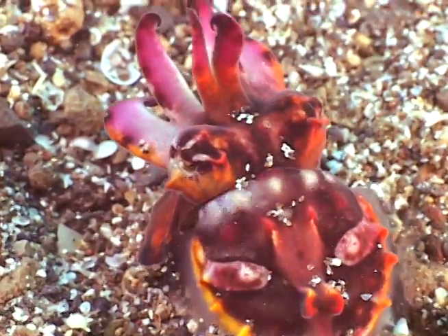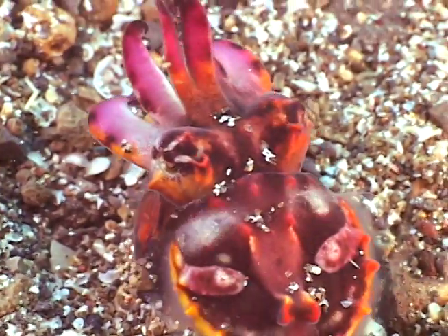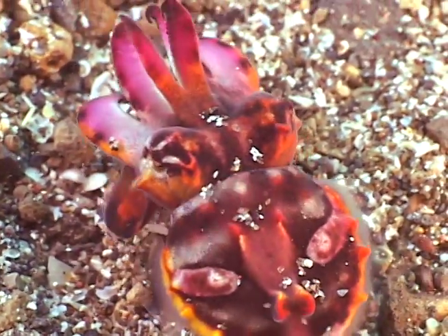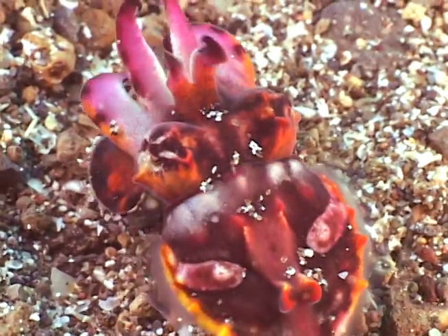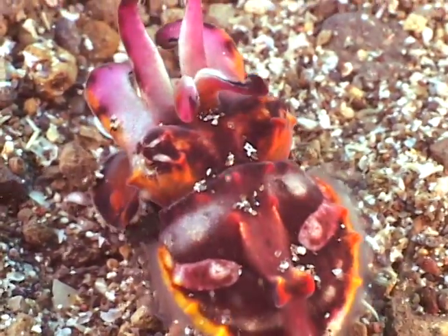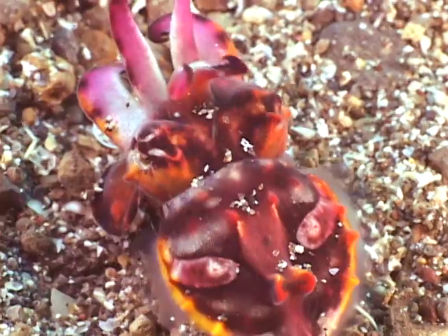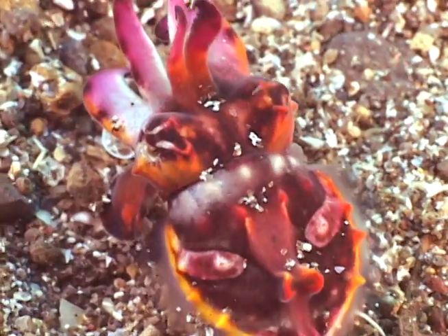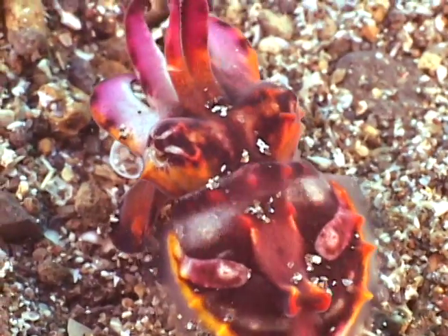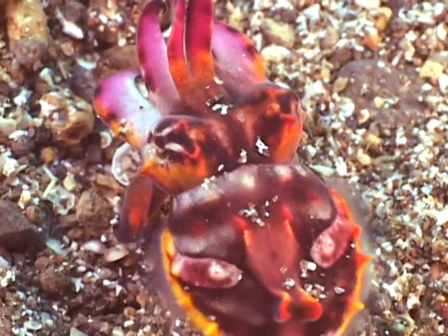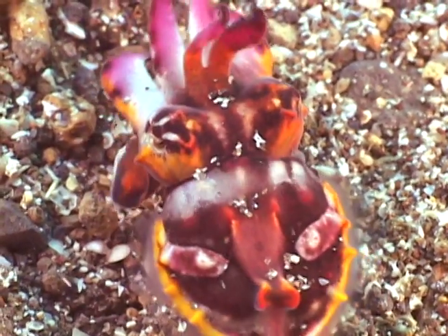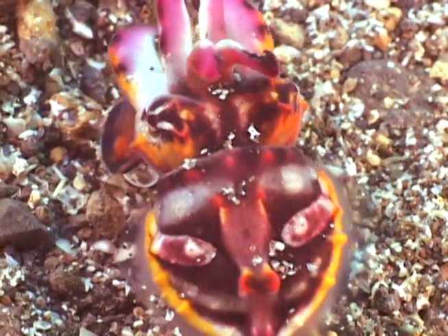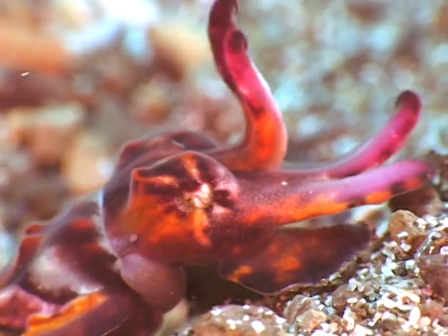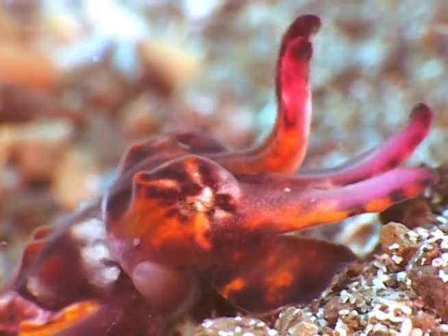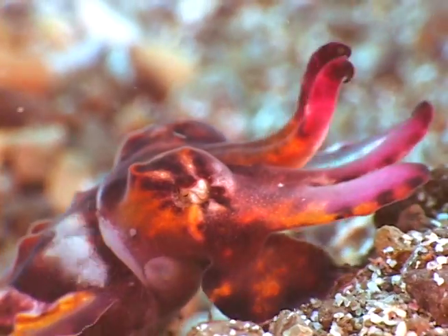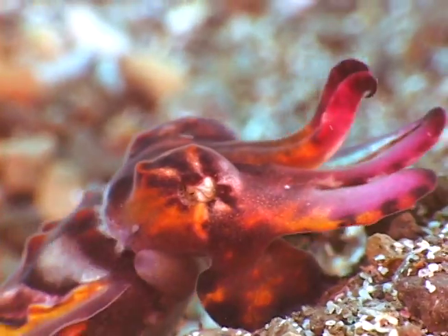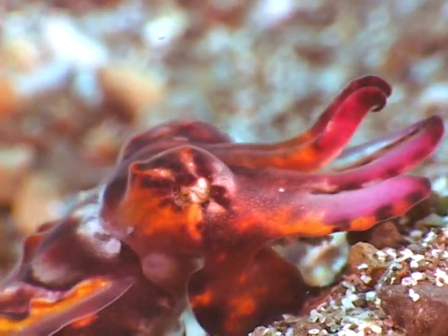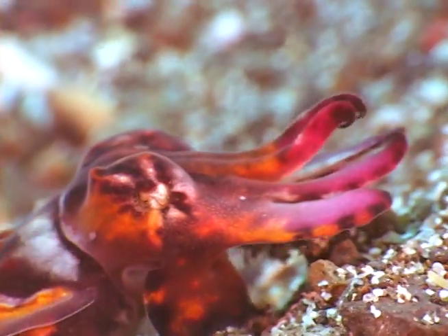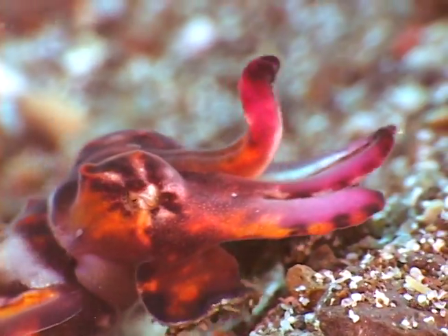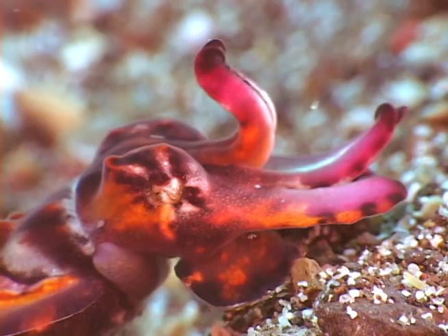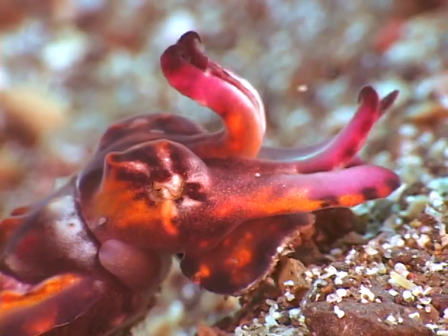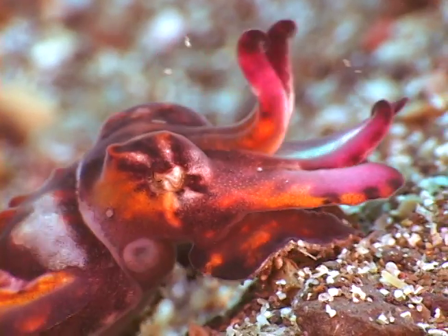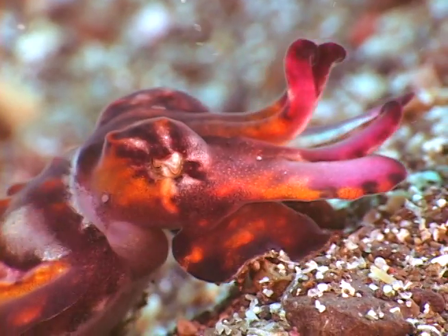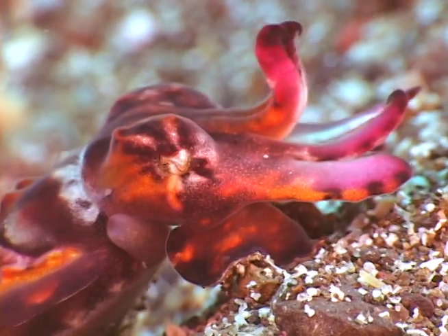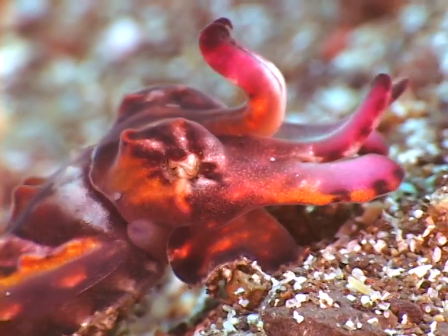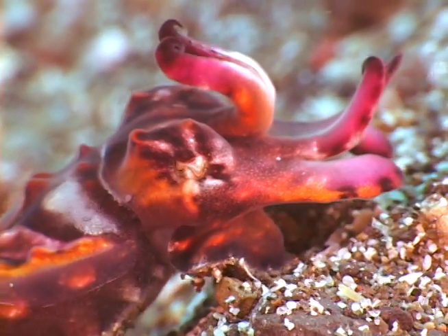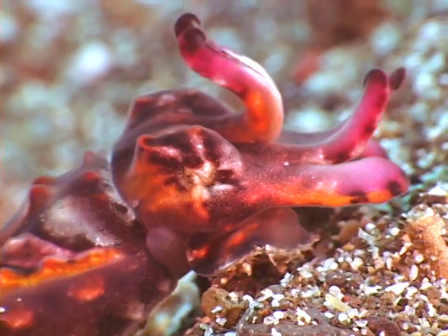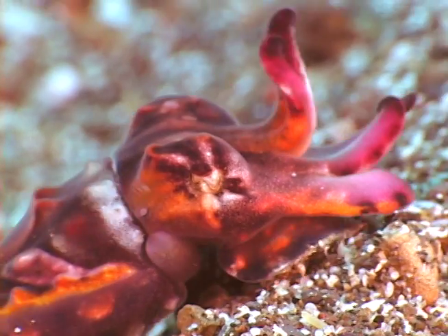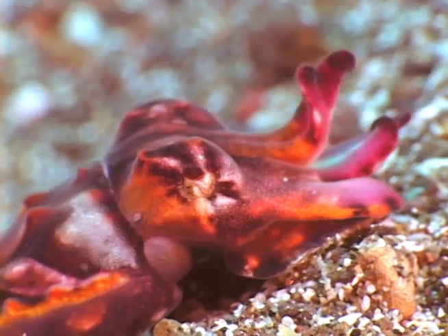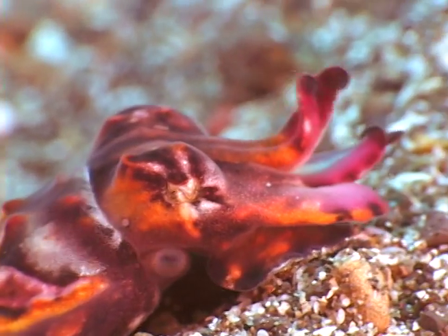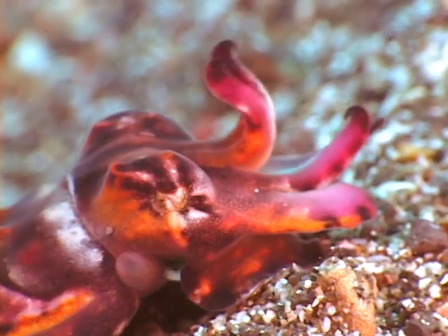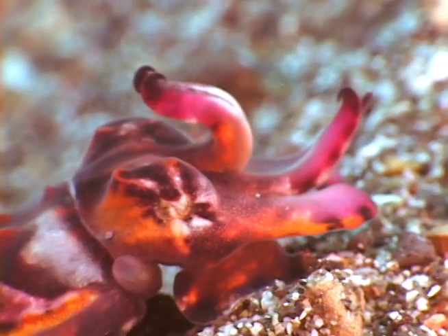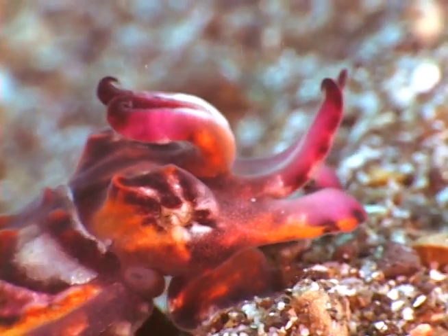They've got three hearts, green blood. They can hover and zoom. They can use their siphon, which you see there, as a jet propulsion device. And they can also just take a walk.